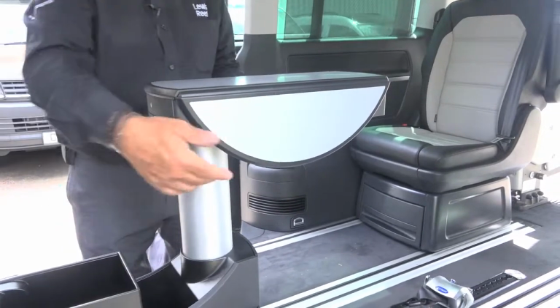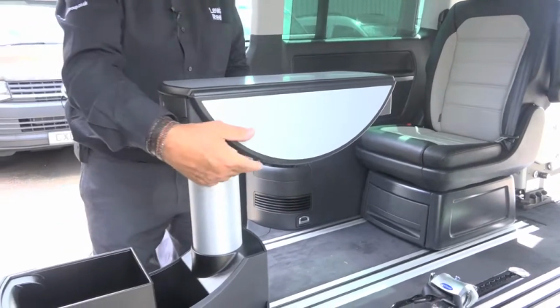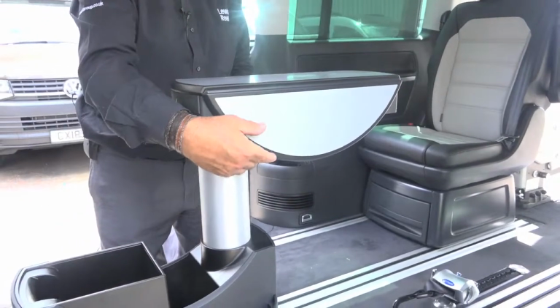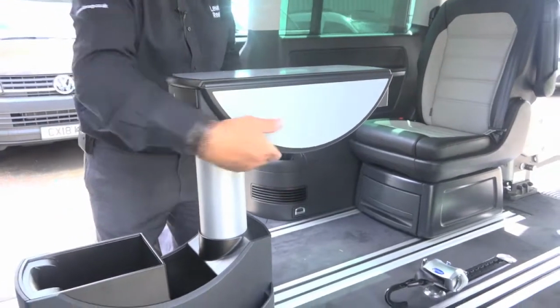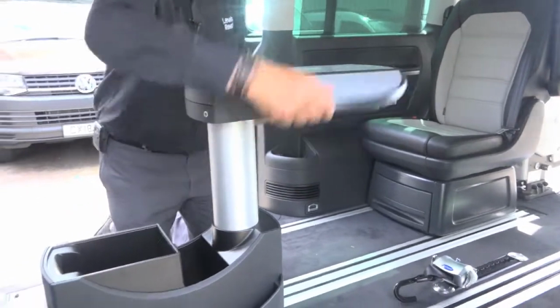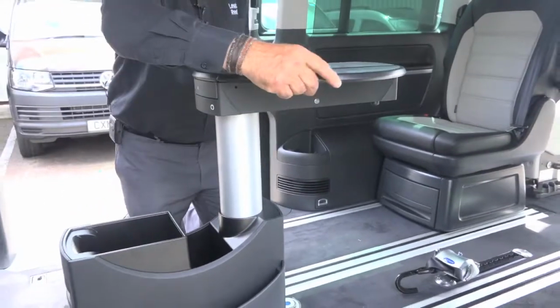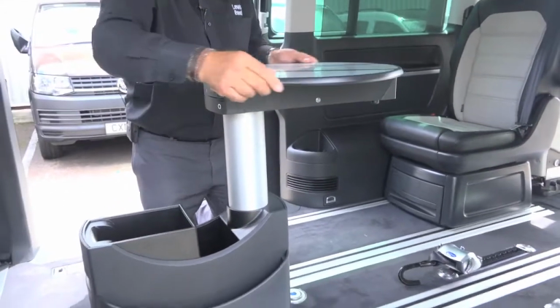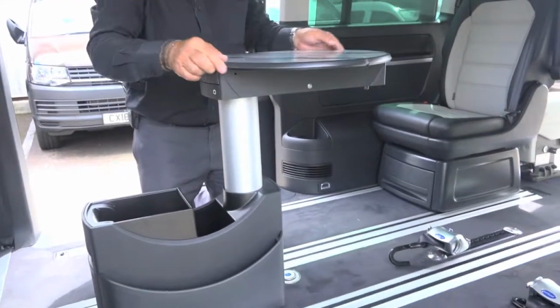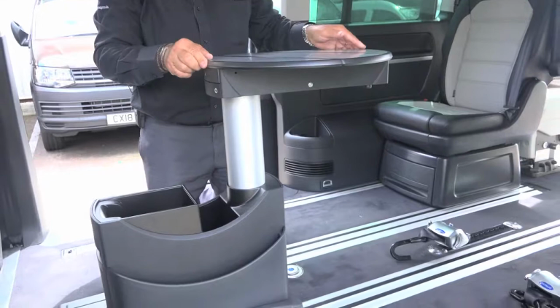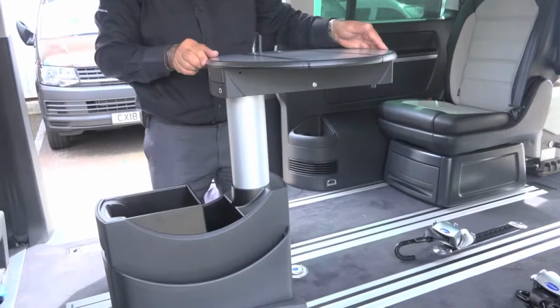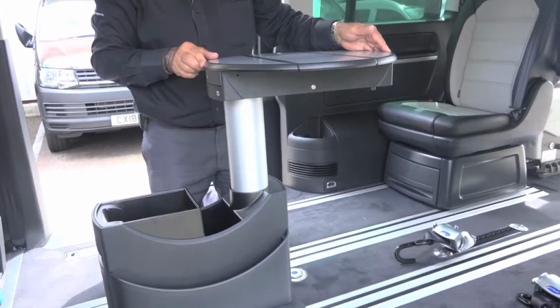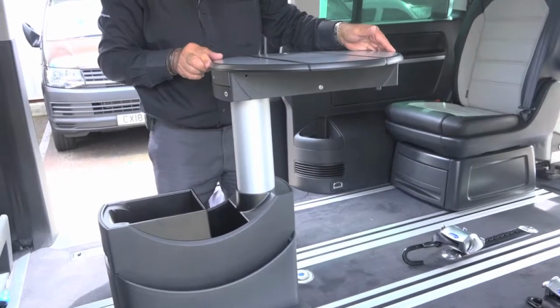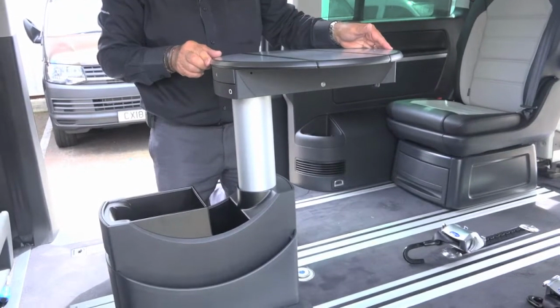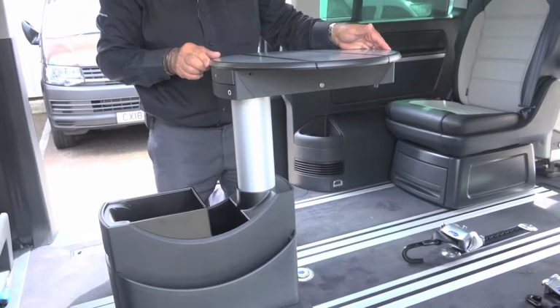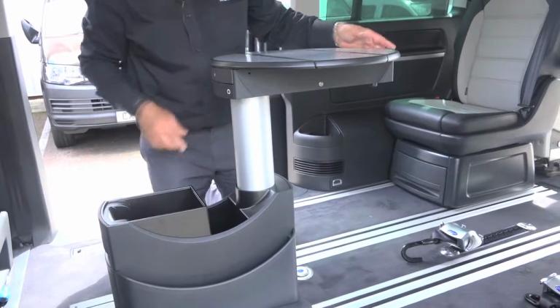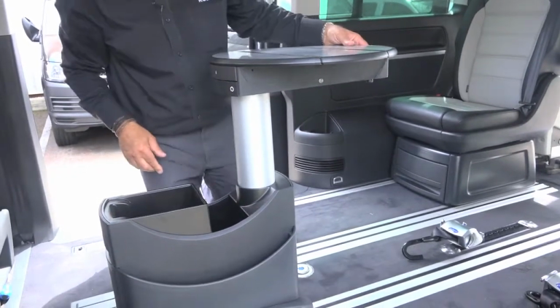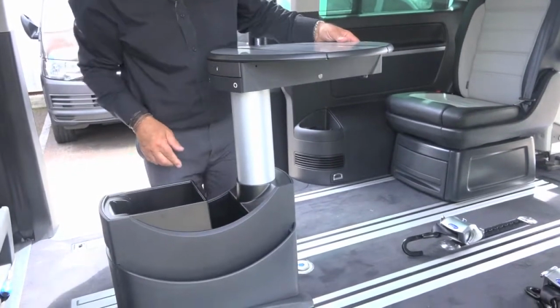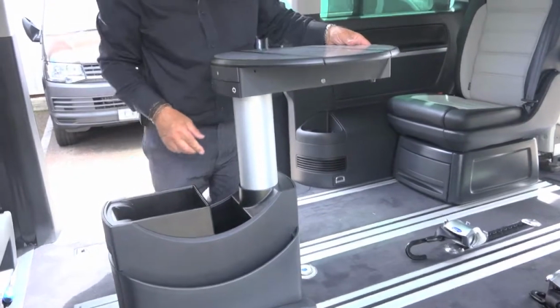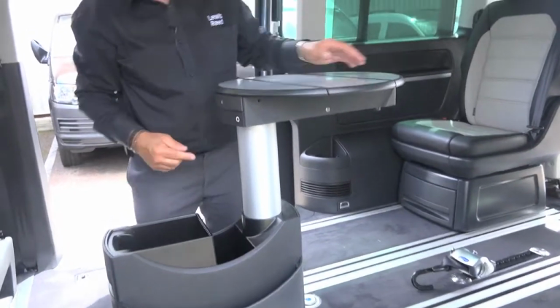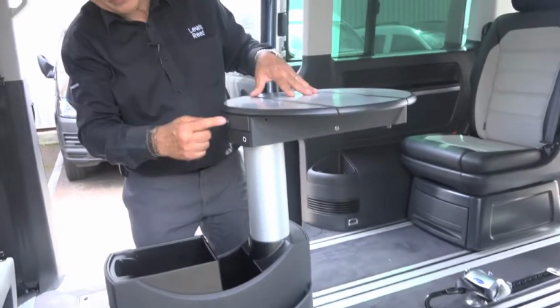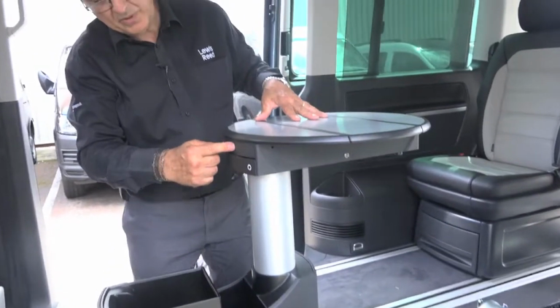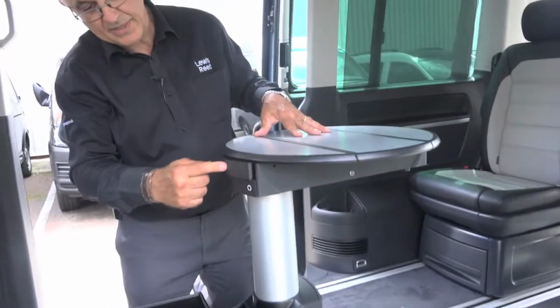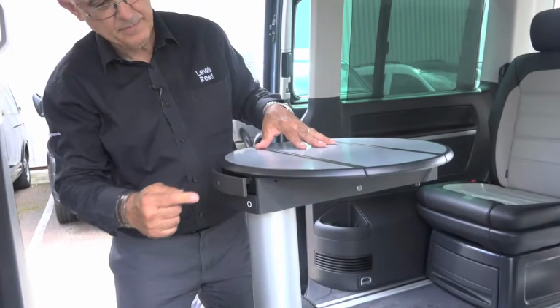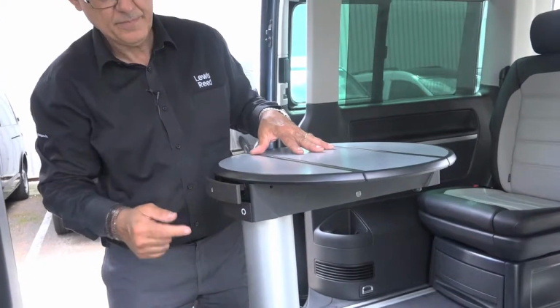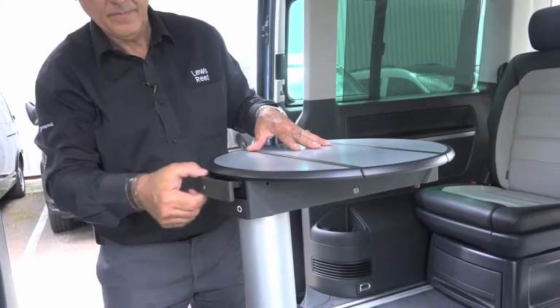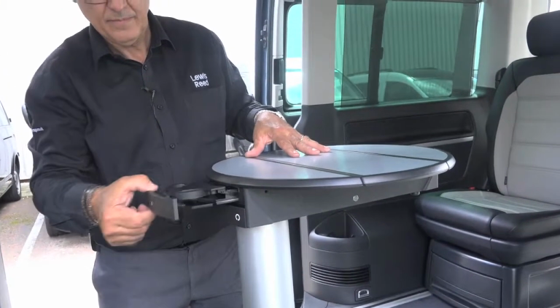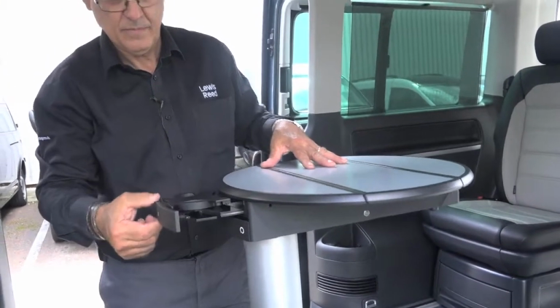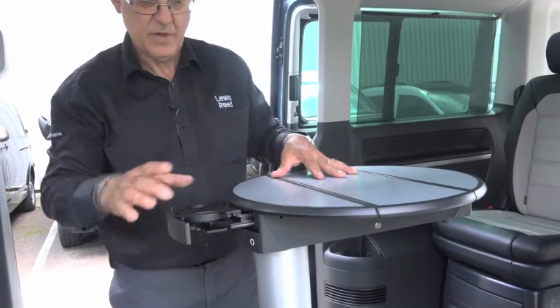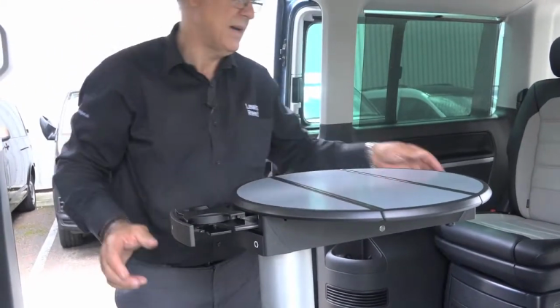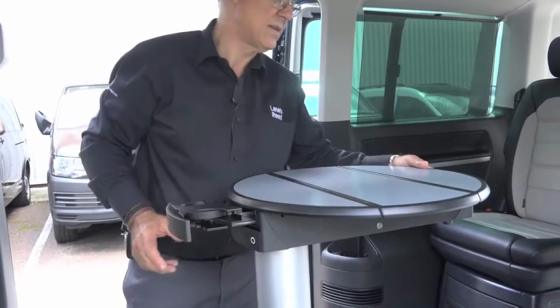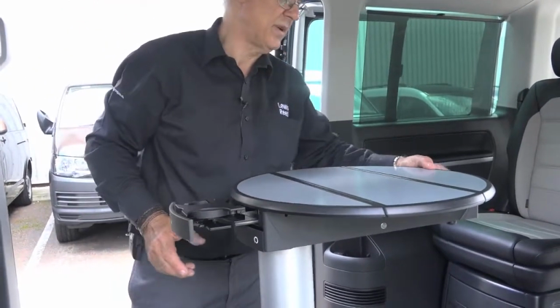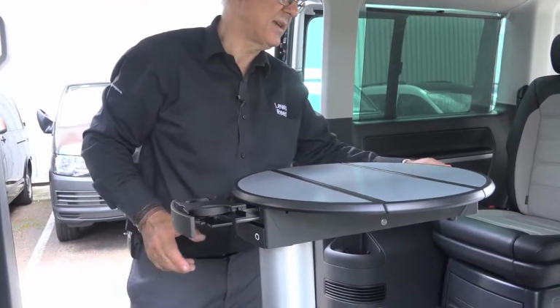We lift the two sides up and swing the top table into that position. There are also cup holders here and cup holders here.